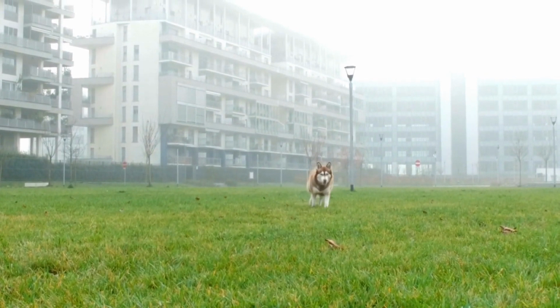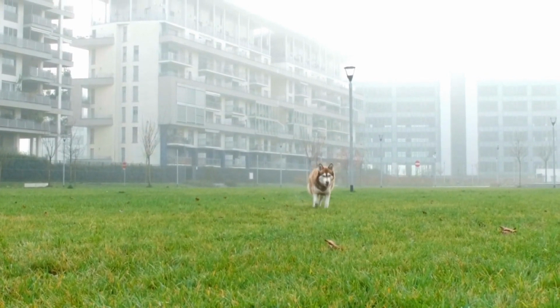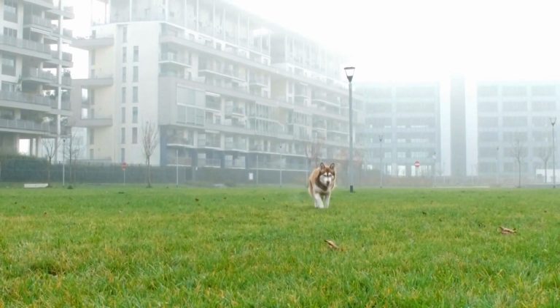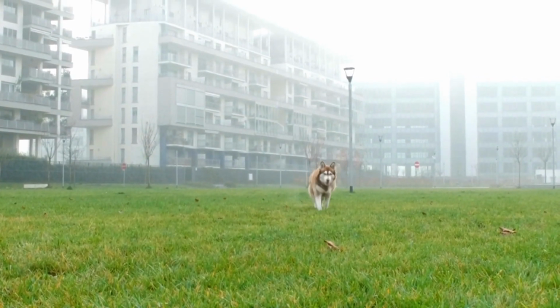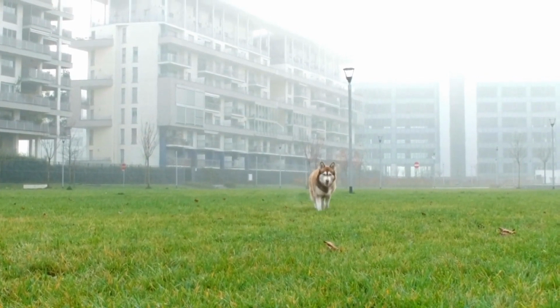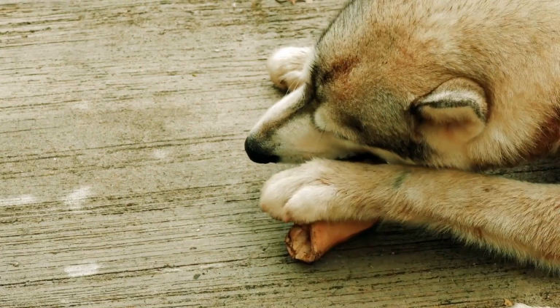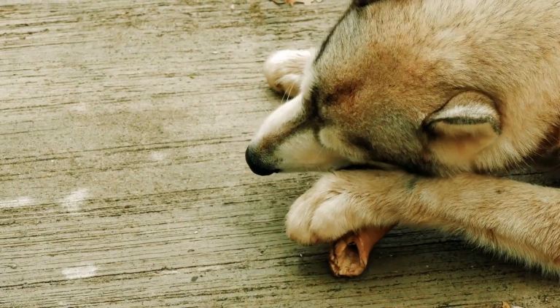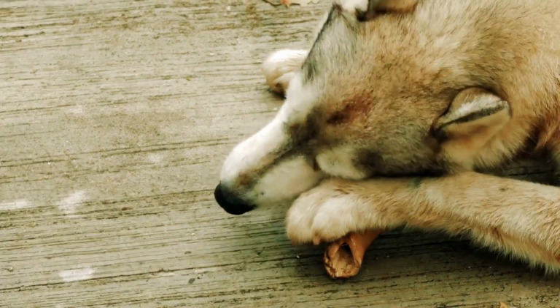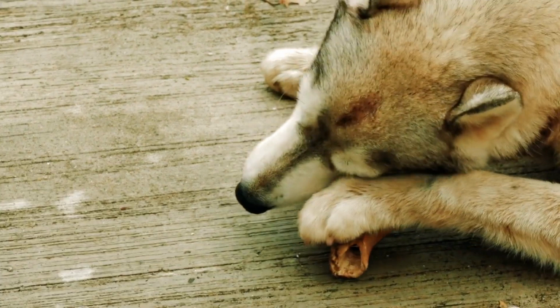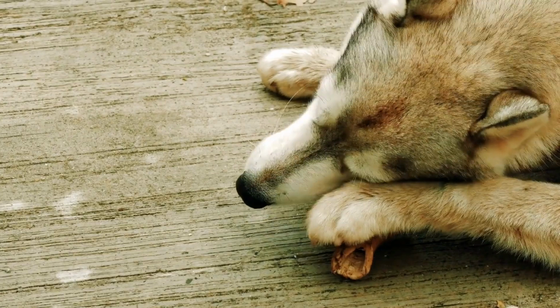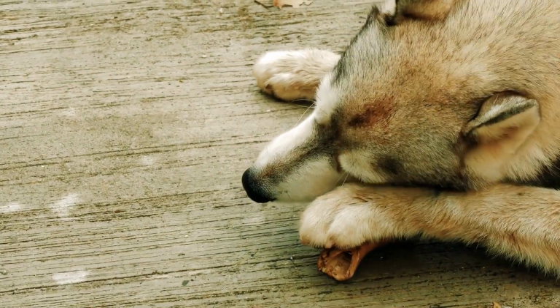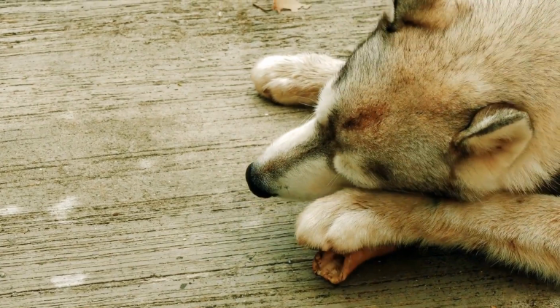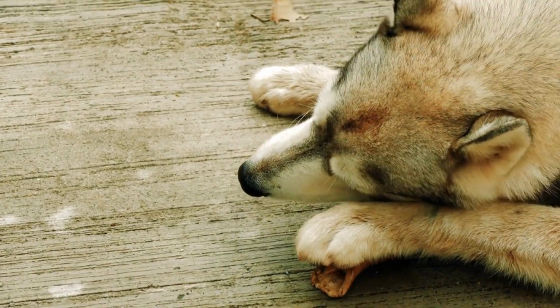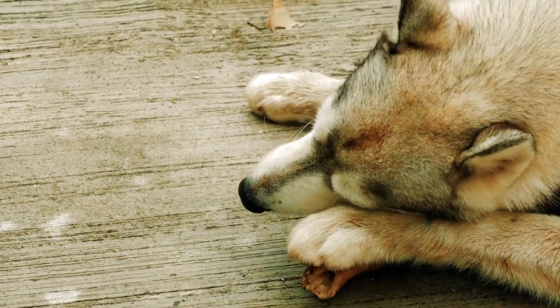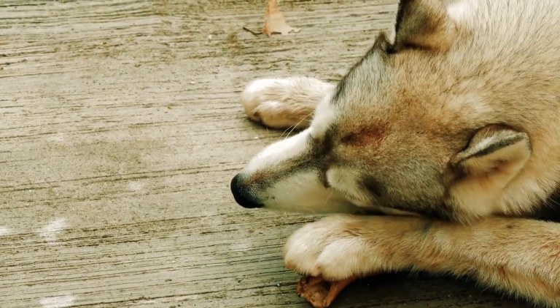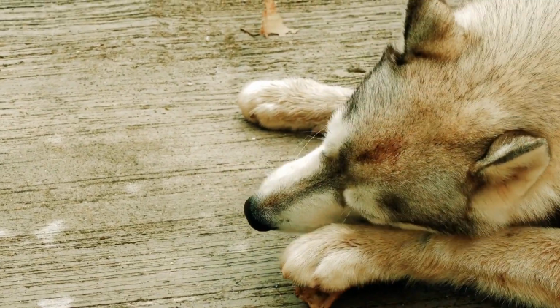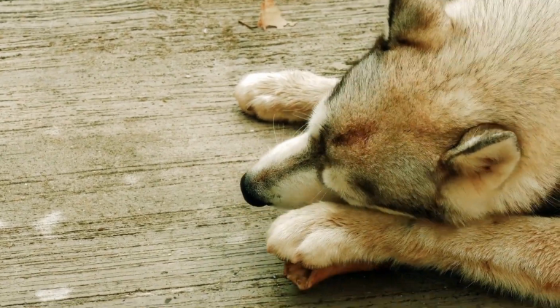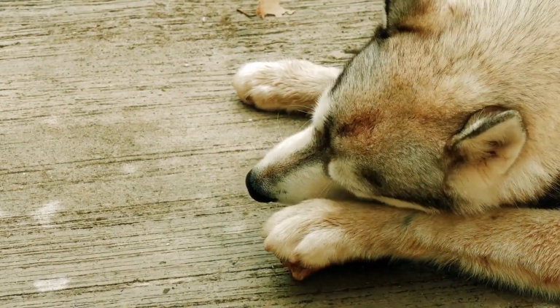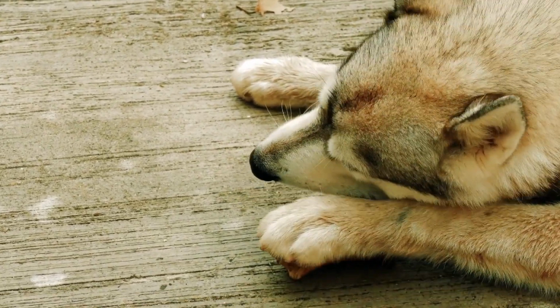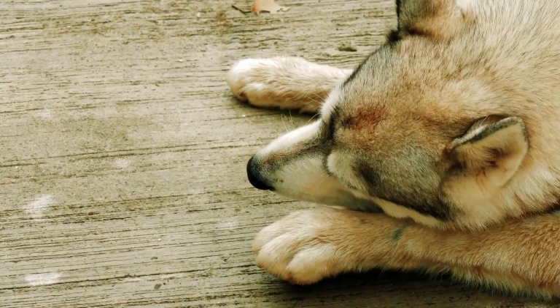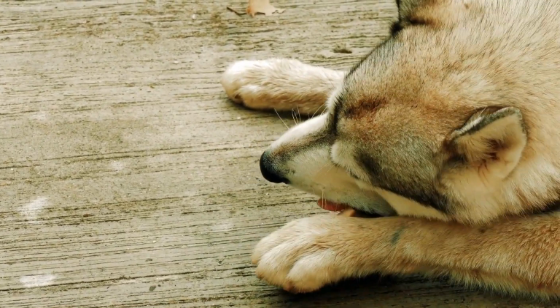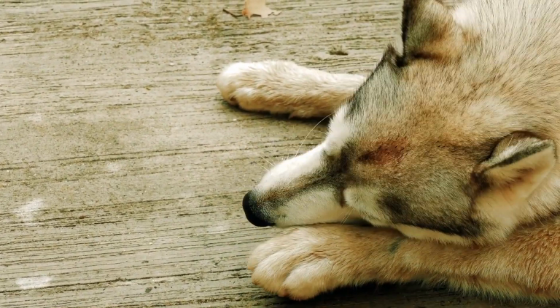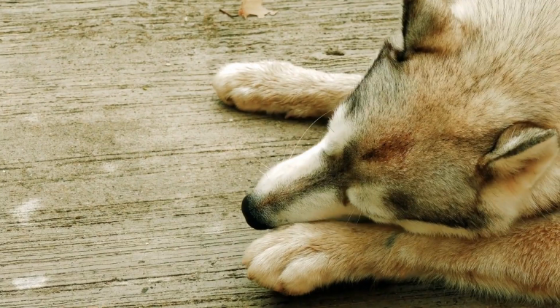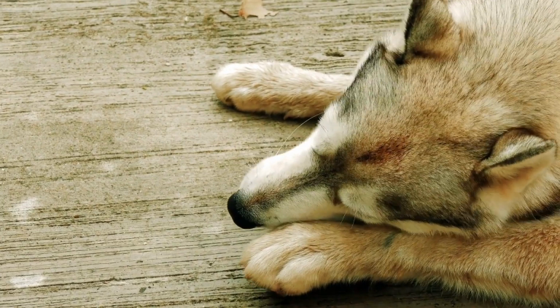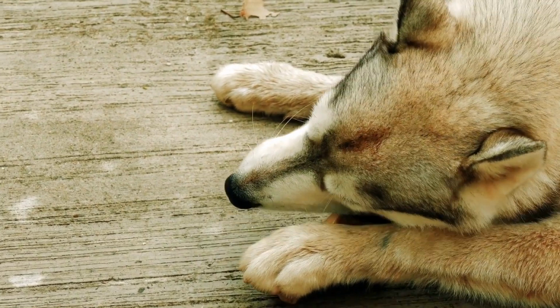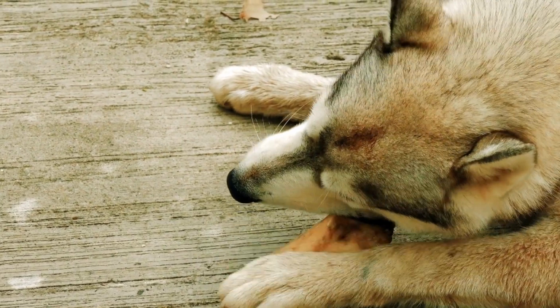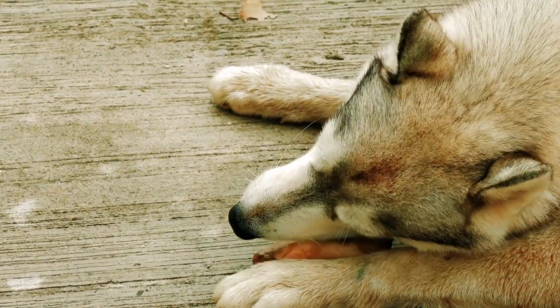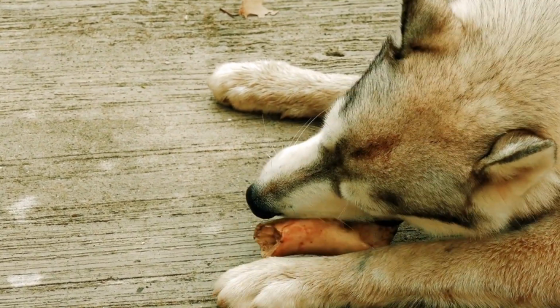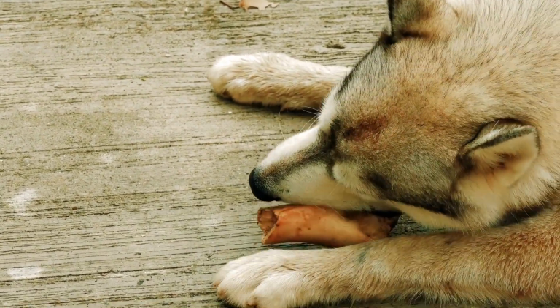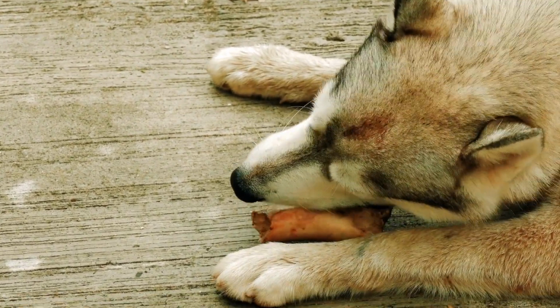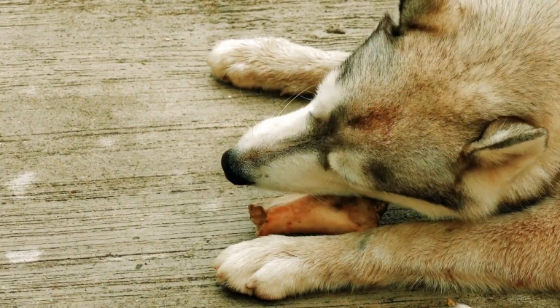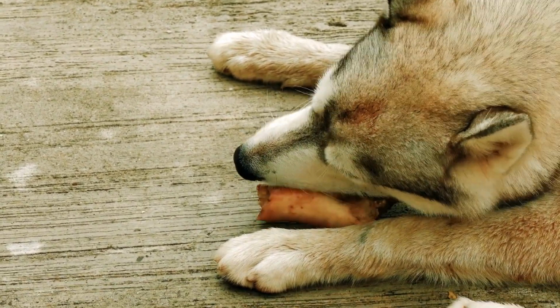Hosting a fashion show for Siberian Huskies is a fun and heartwarming way to showcase their adorable winter outfits while promoting awareness about the importance of keeping our furry friends cozy during the colder months.